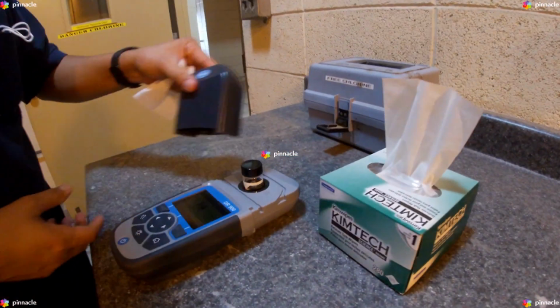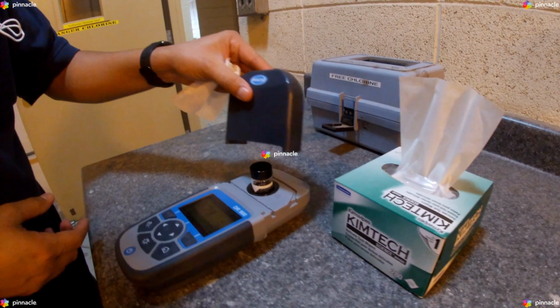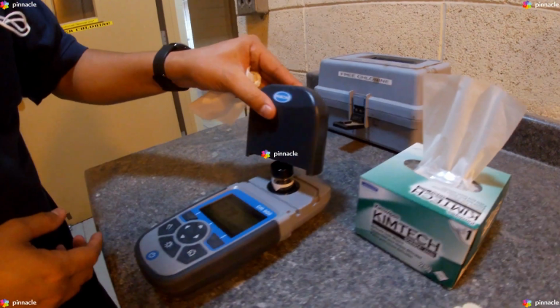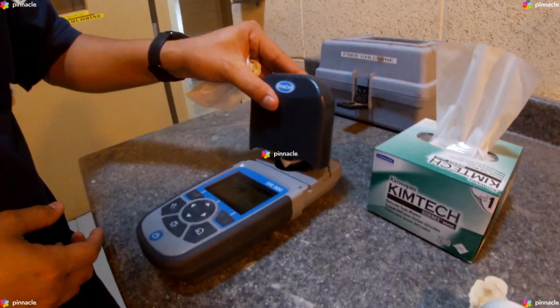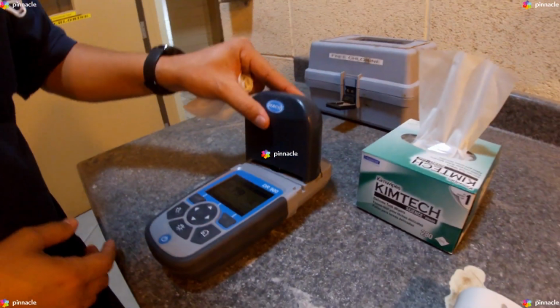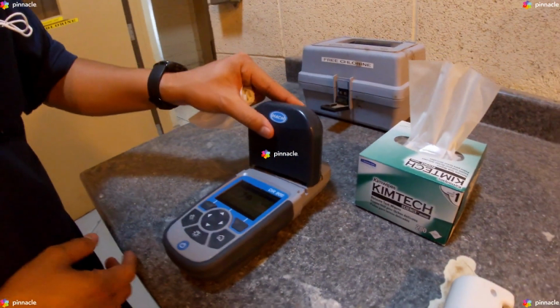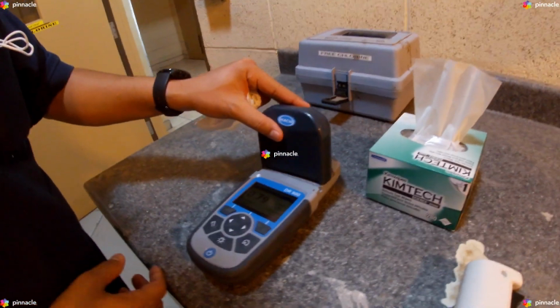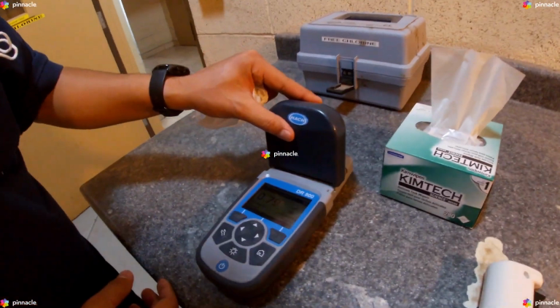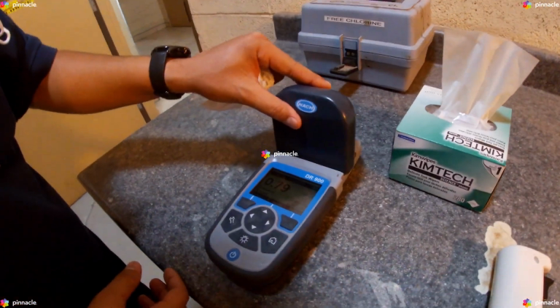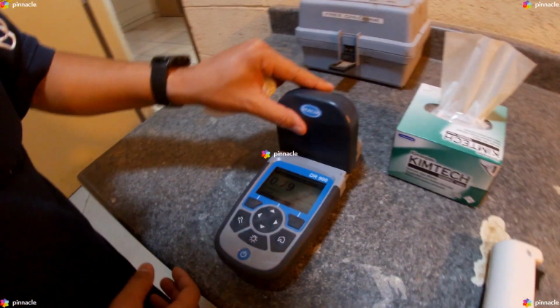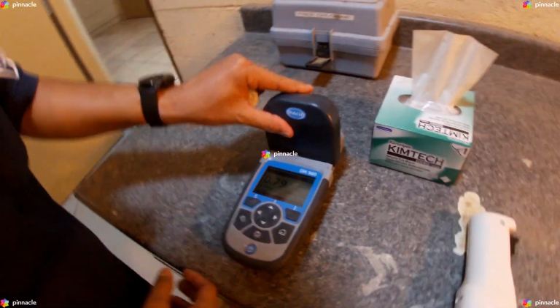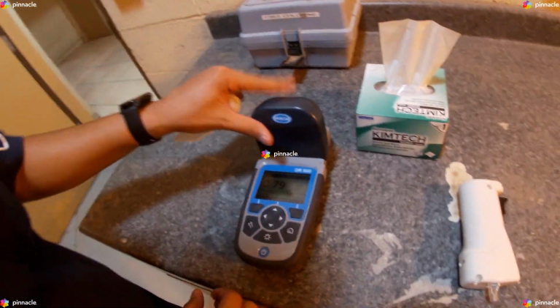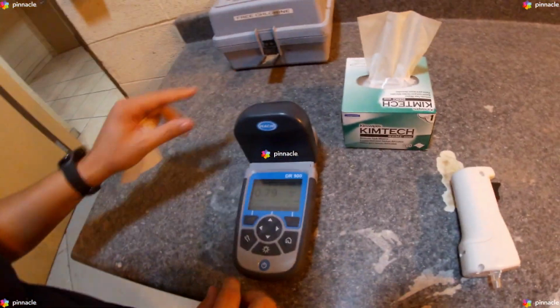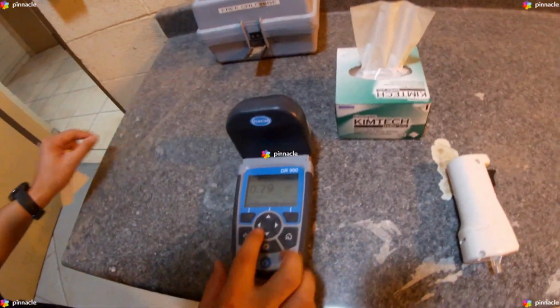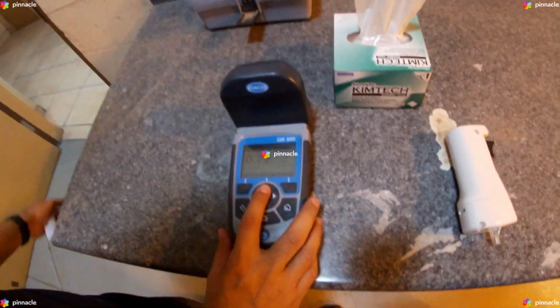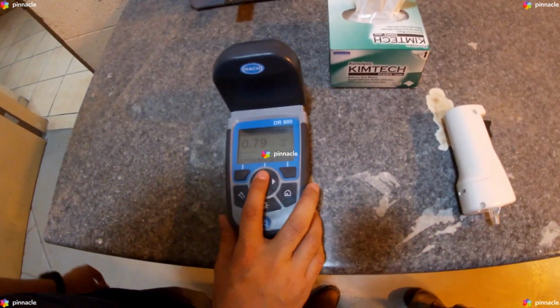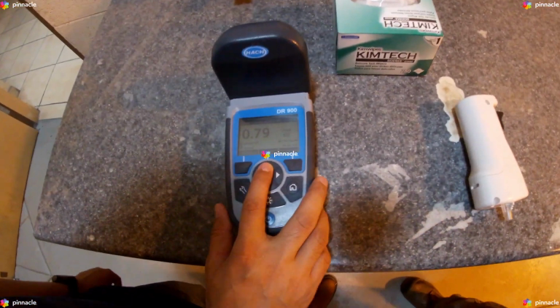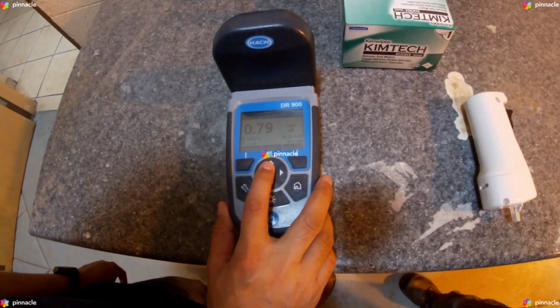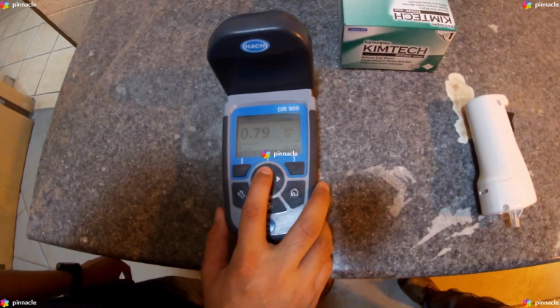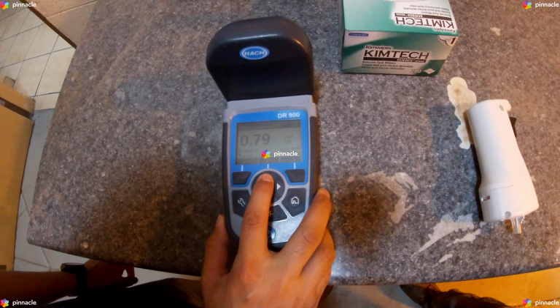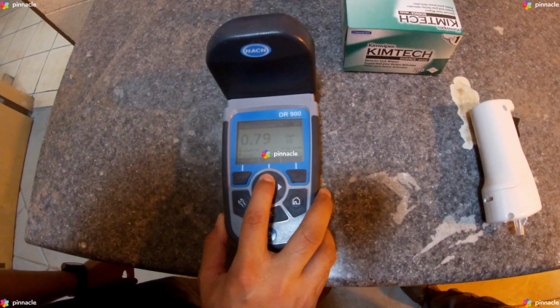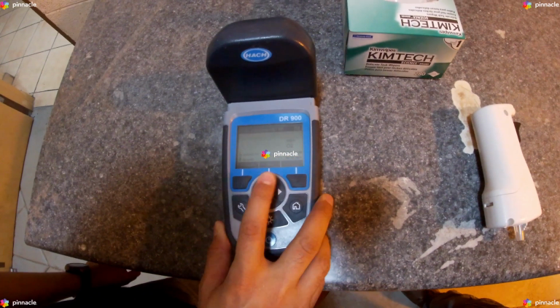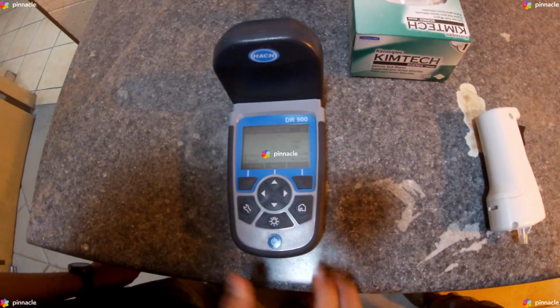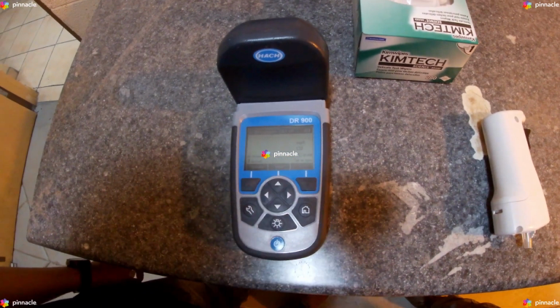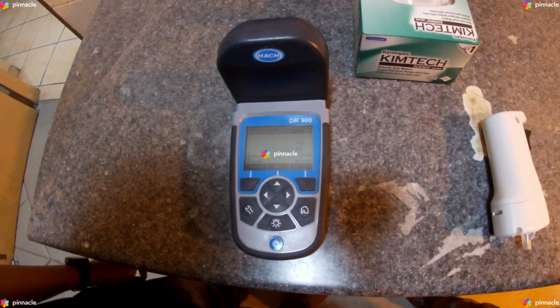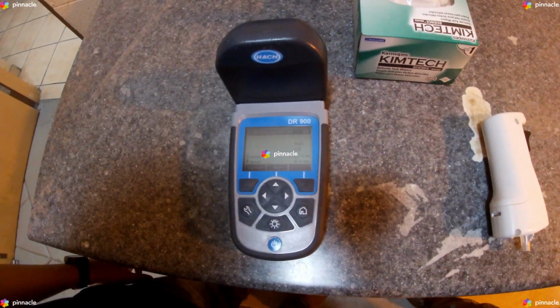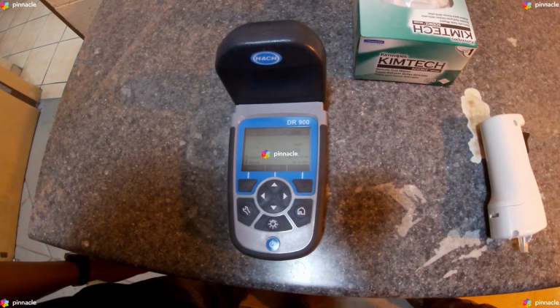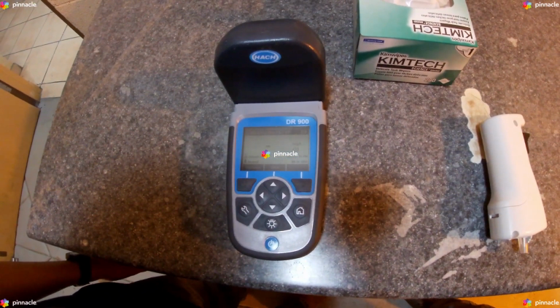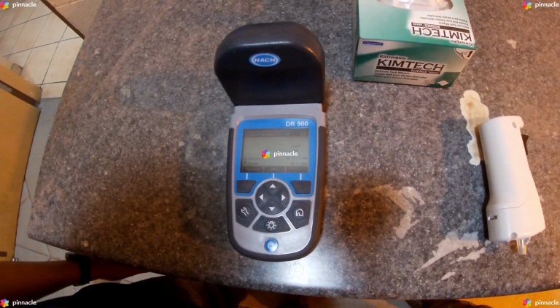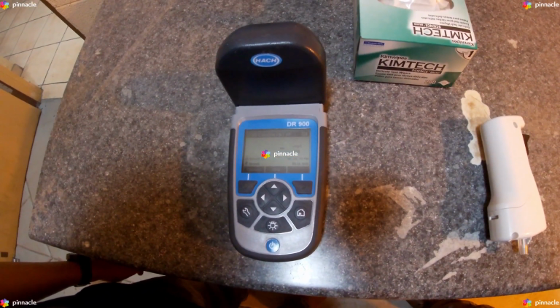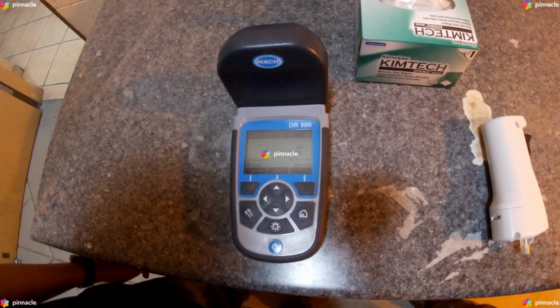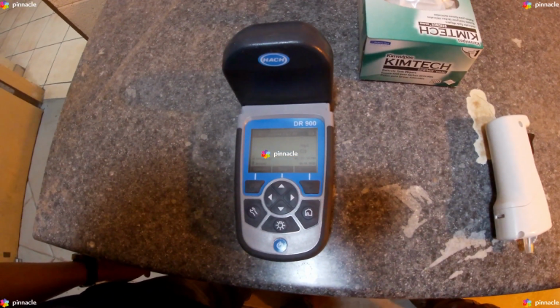On the DR900, we will press 0. The display shows 0.00 milligrams per liter.